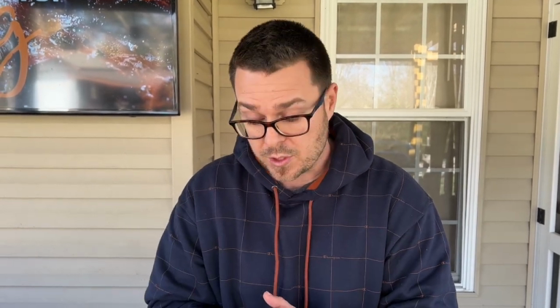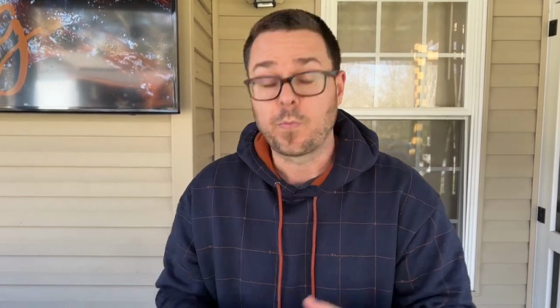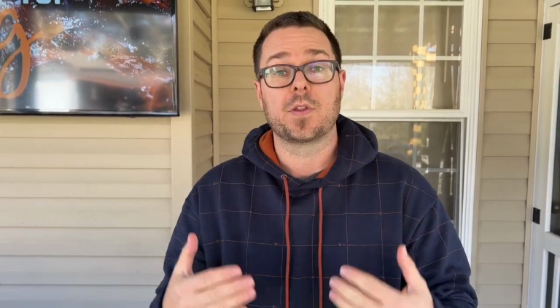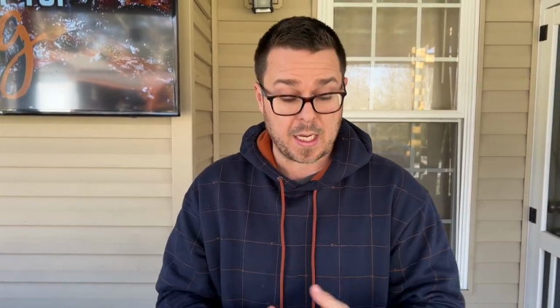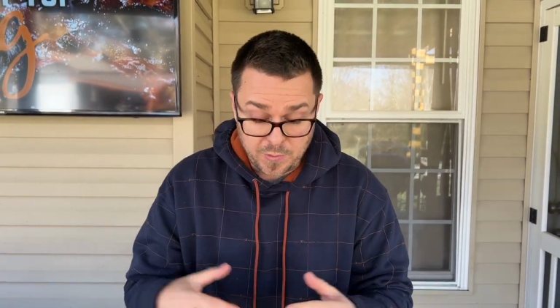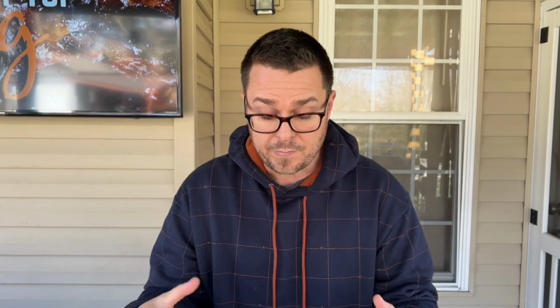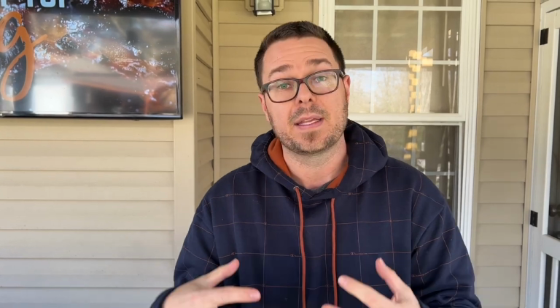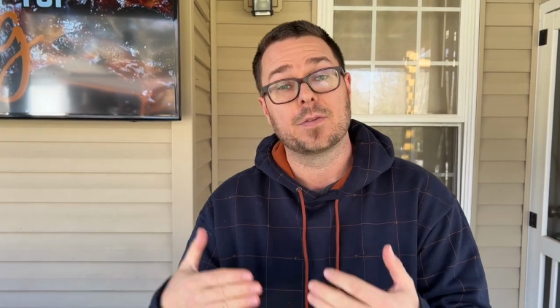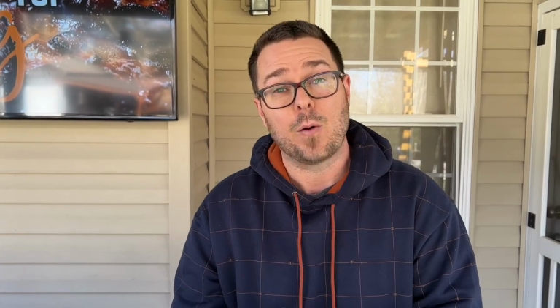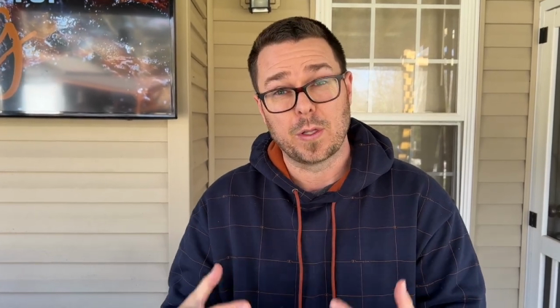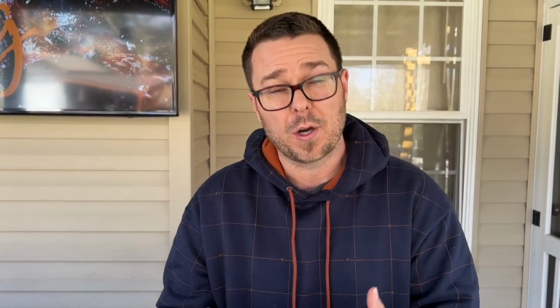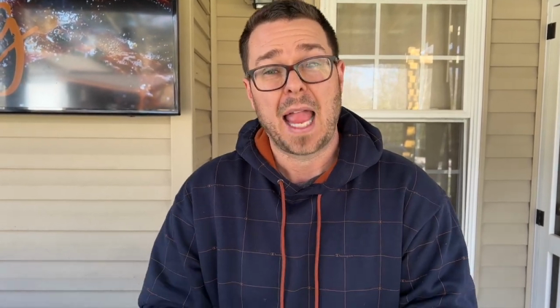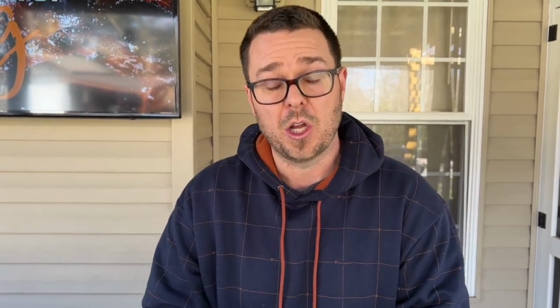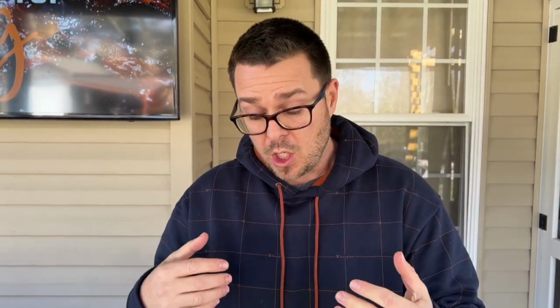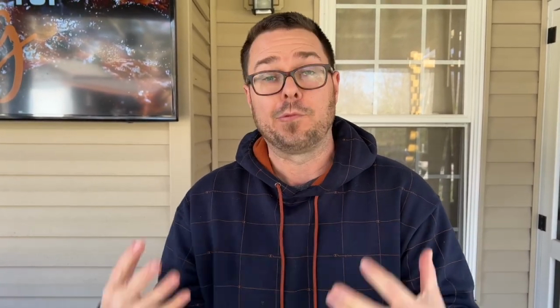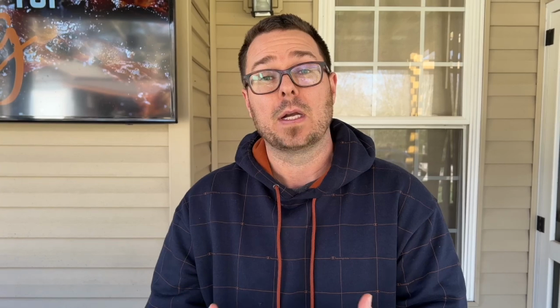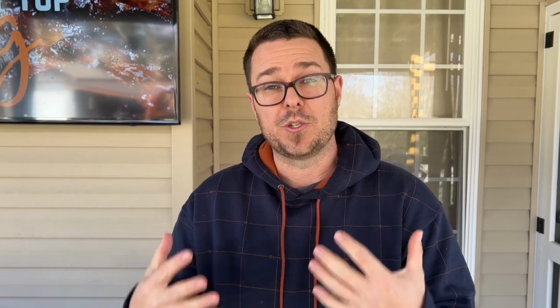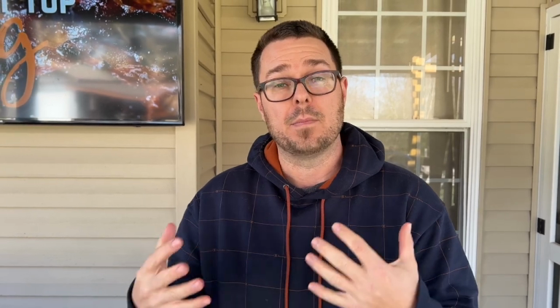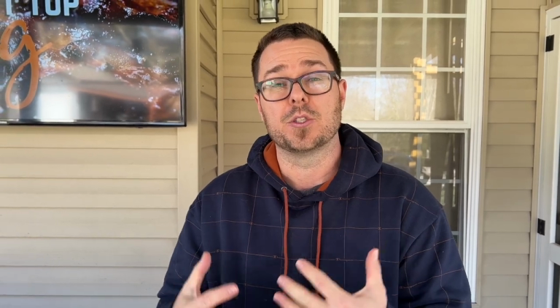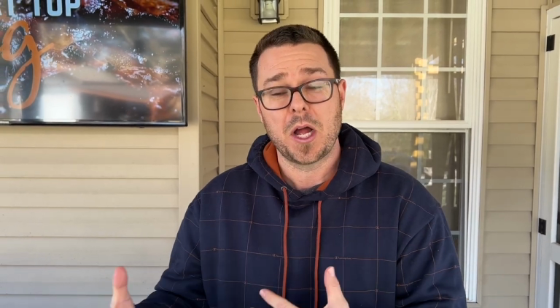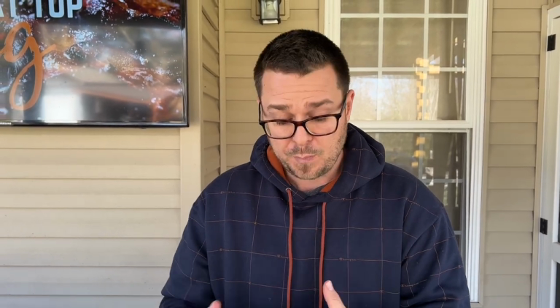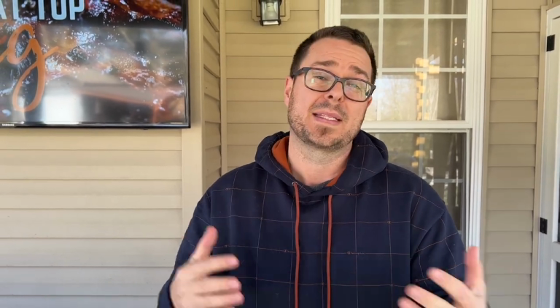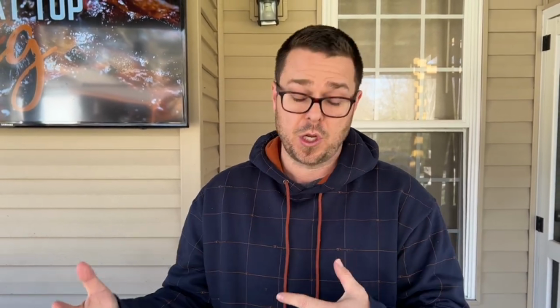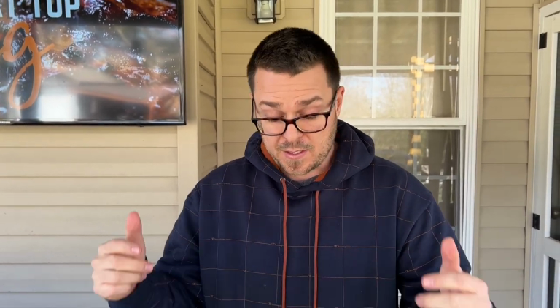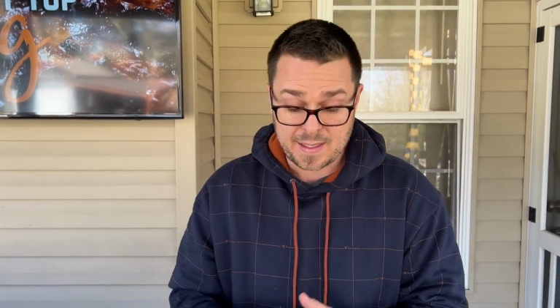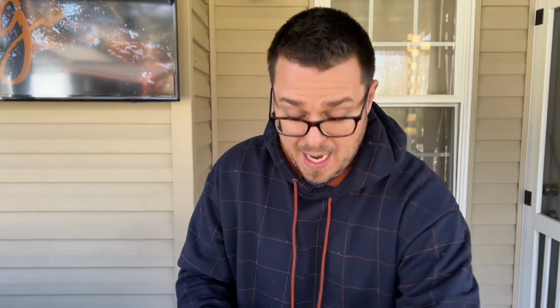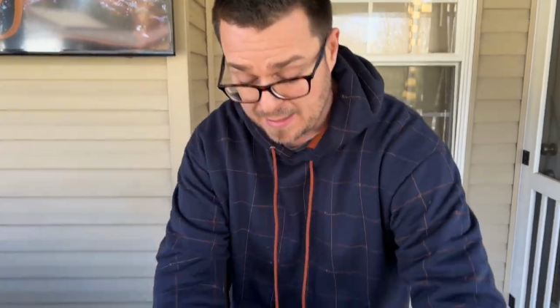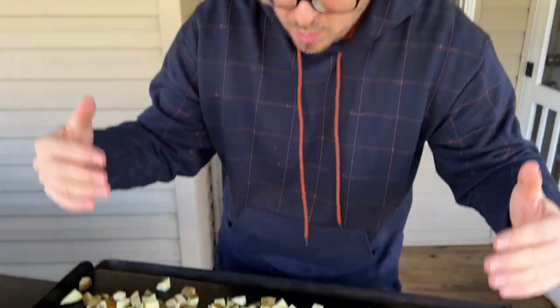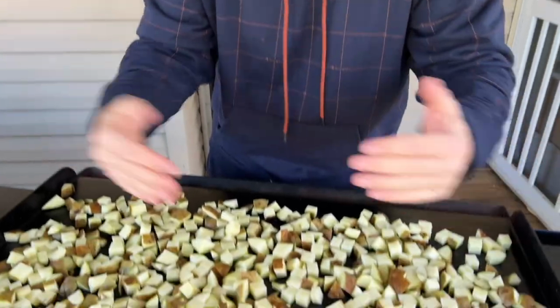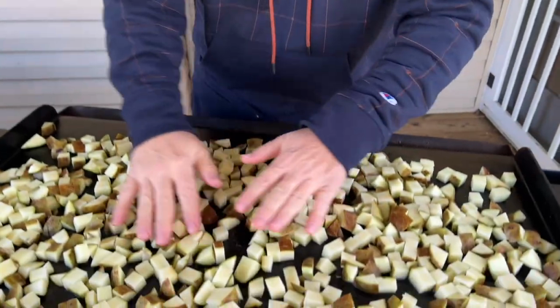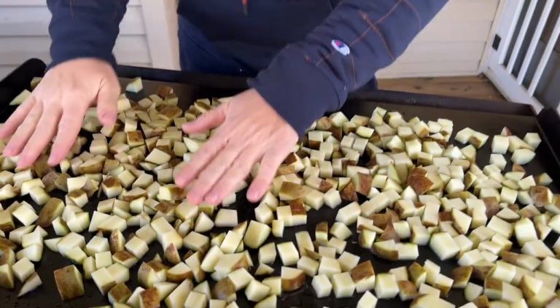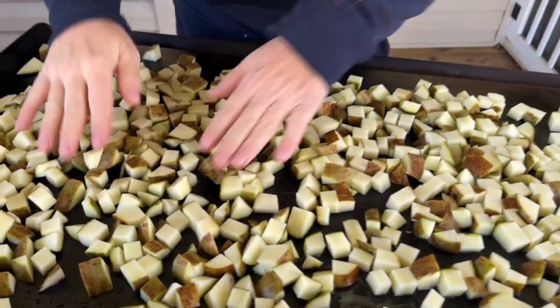If you go ahead and flour these potatoes now while they're really hard and not cooked, your flour is going to darken and burn too much before your potatoes are cooked. So this is the method behind the madness - par-boiling, par-cooking our potatoes before we start frying them.